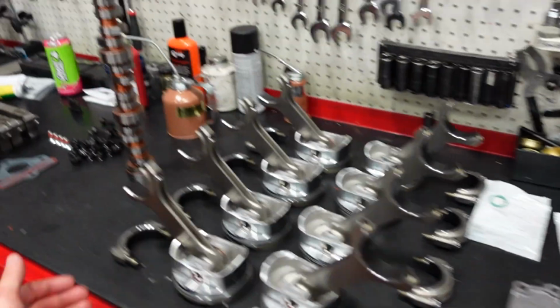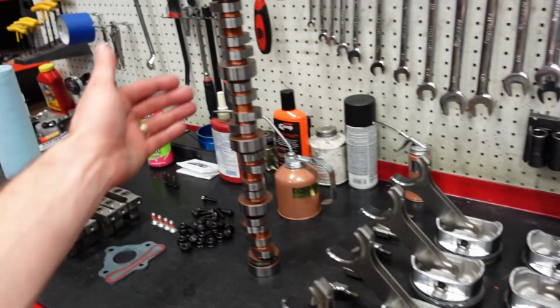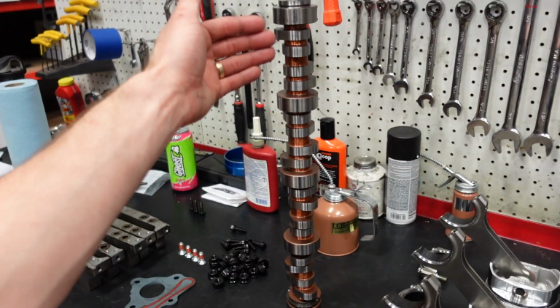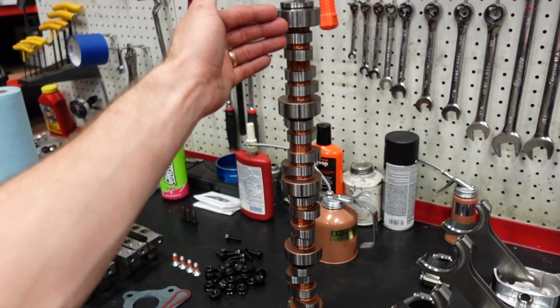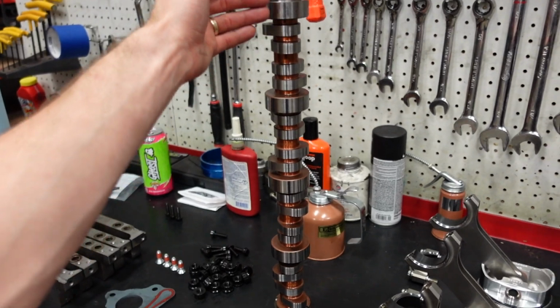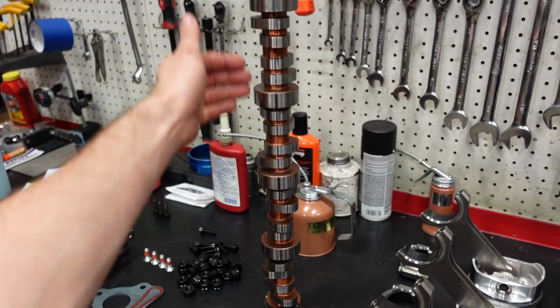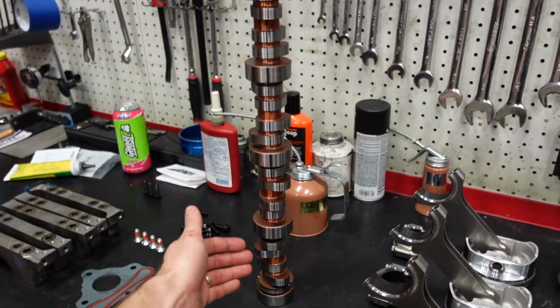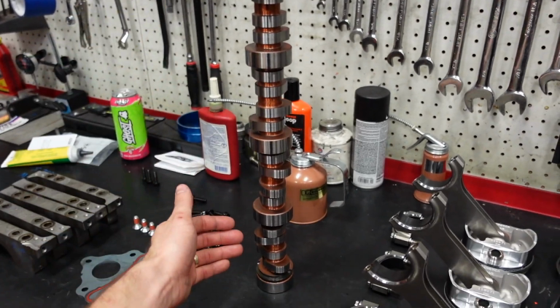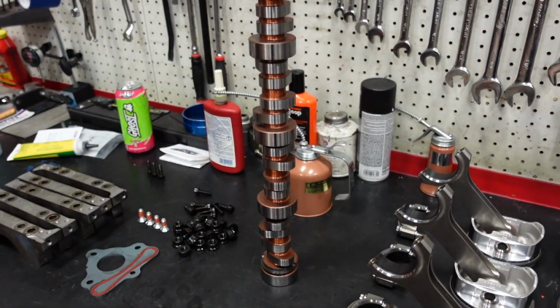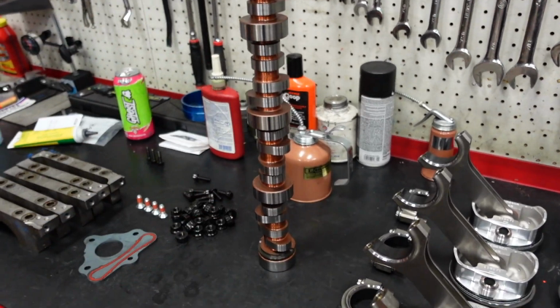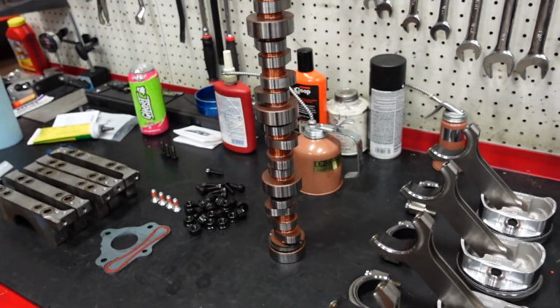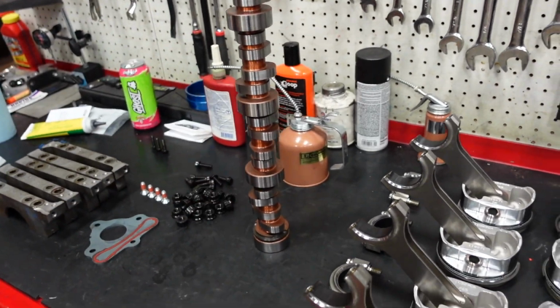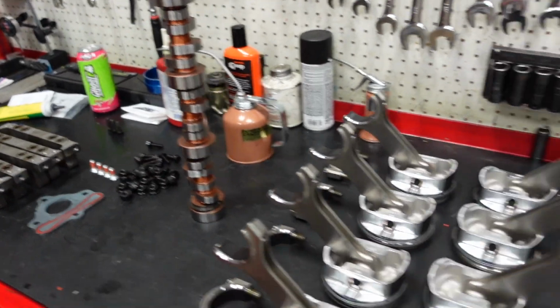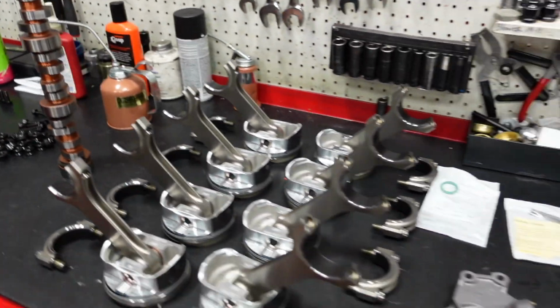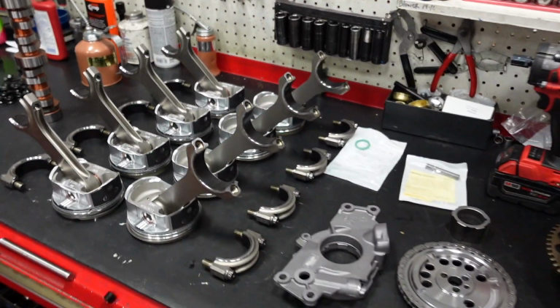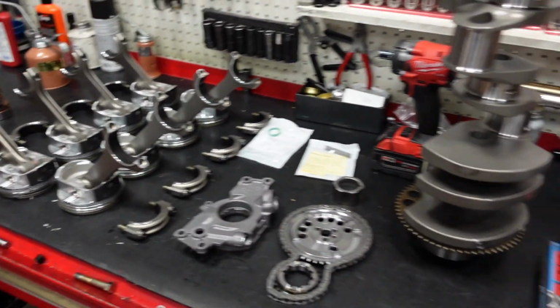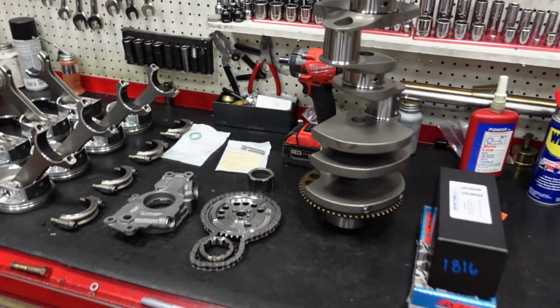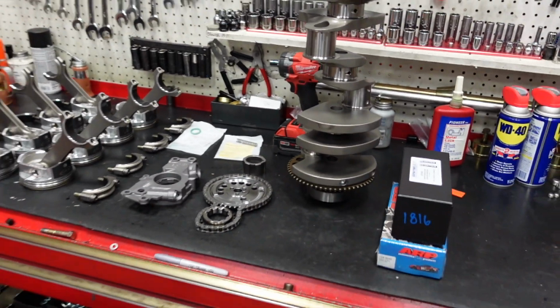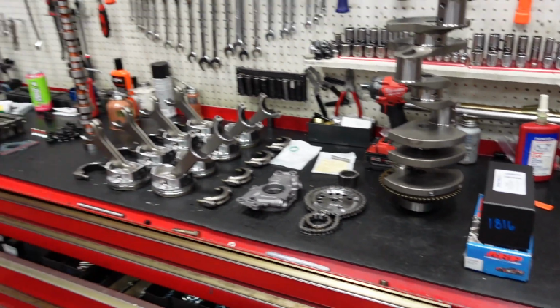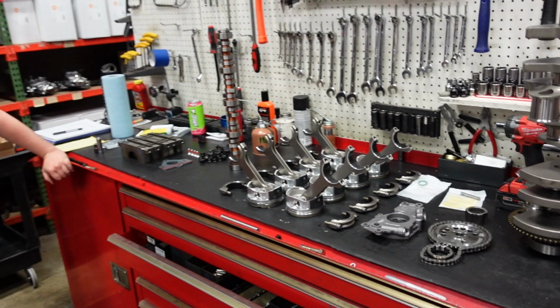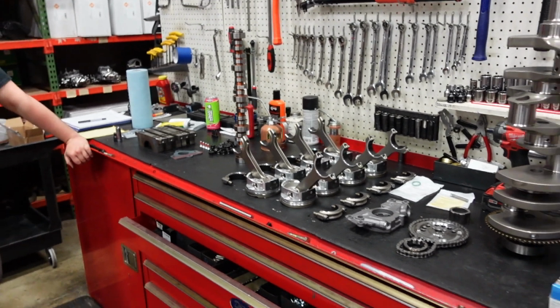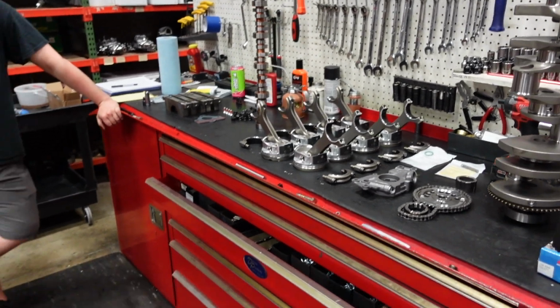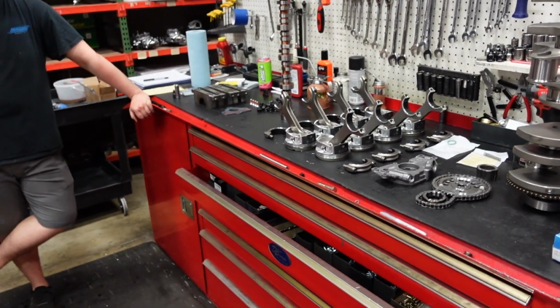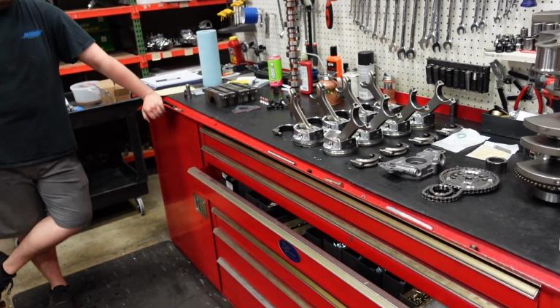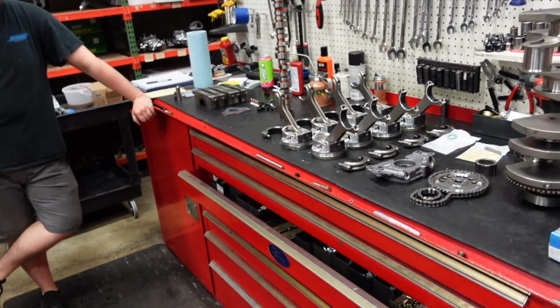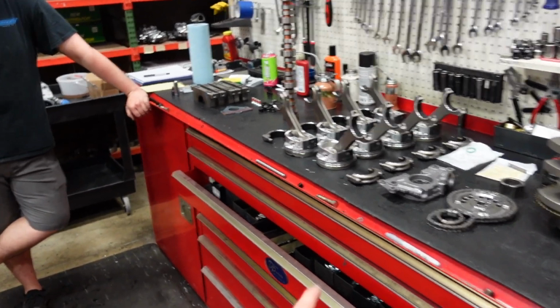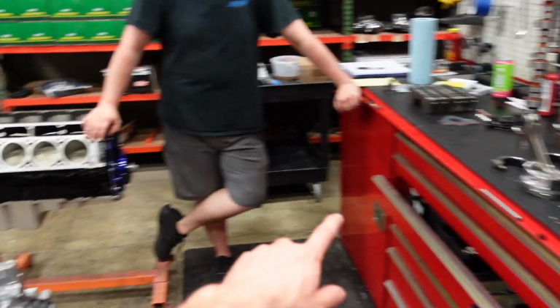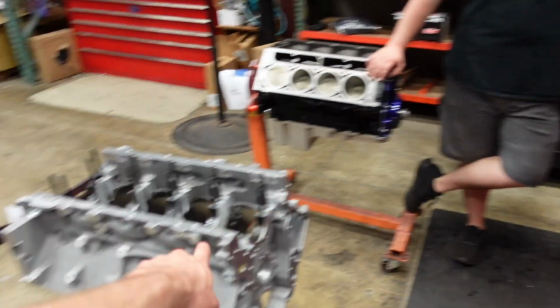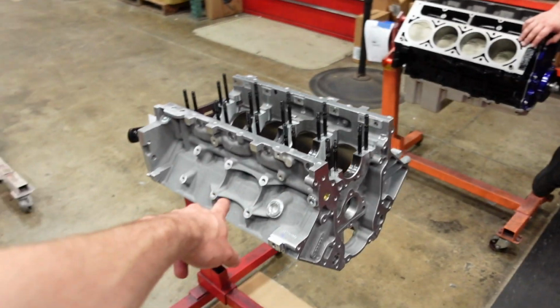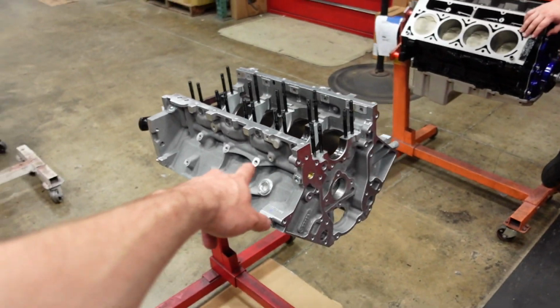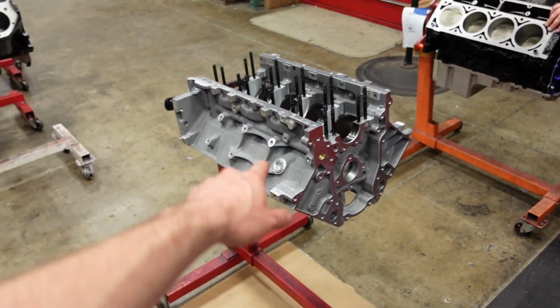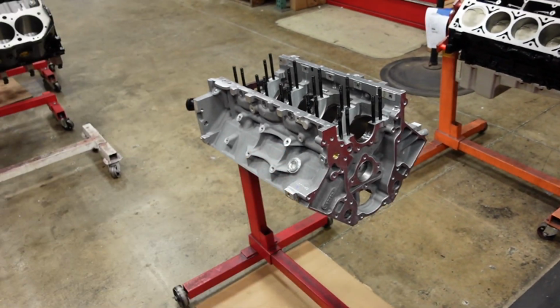The motor's going to run a custom blower camshaft, and everything has already been blueprinted and balanced, so it is time to start stuffing the beast.